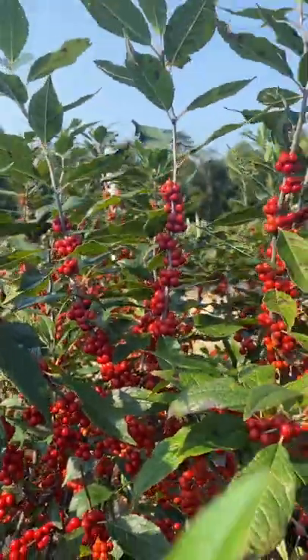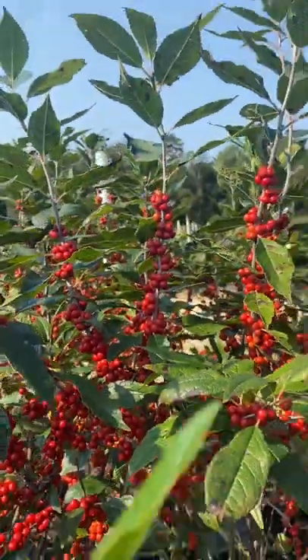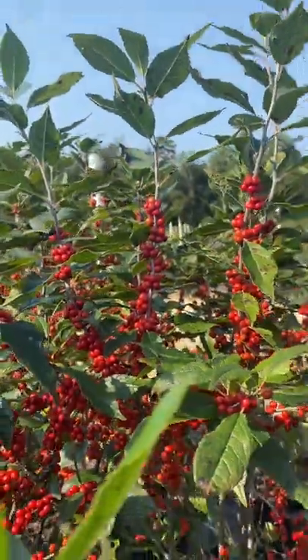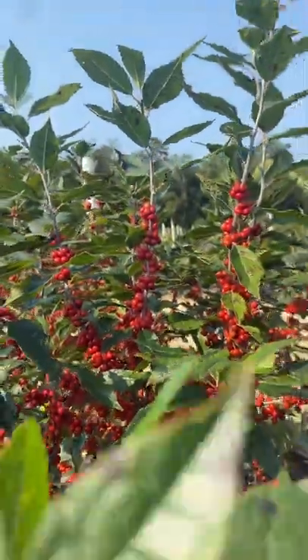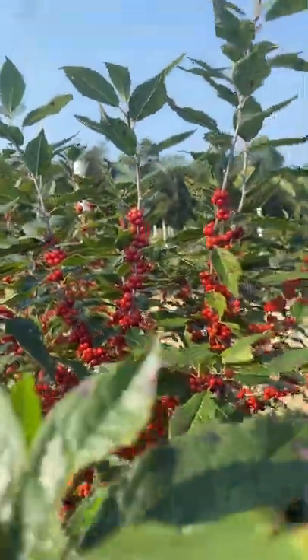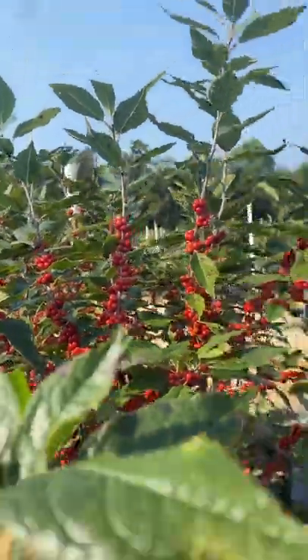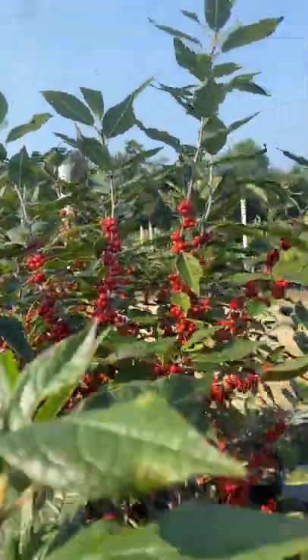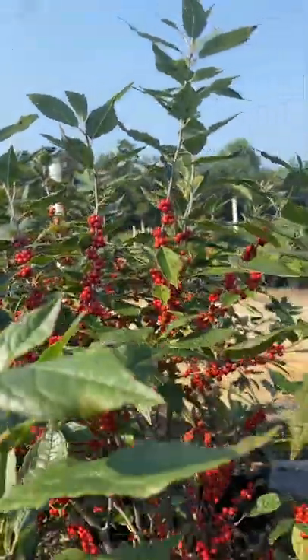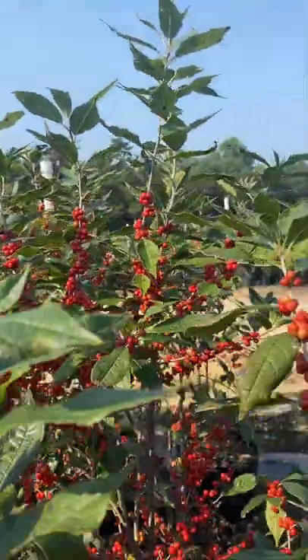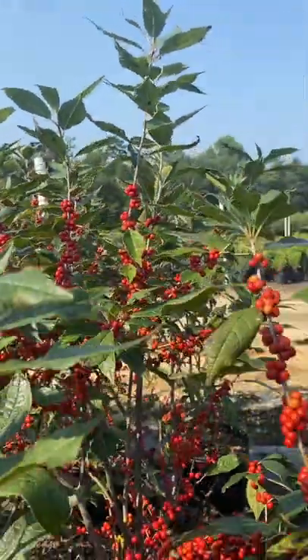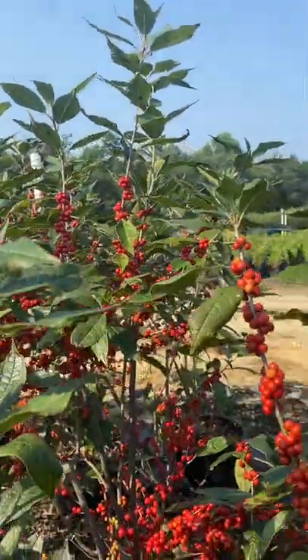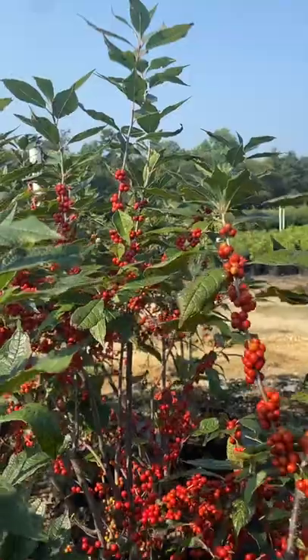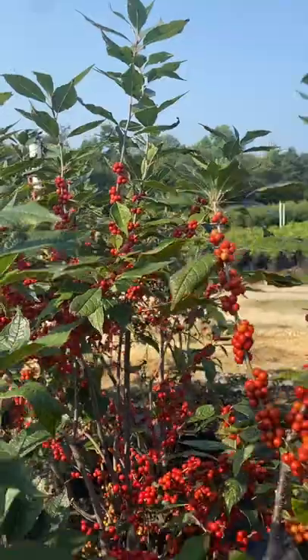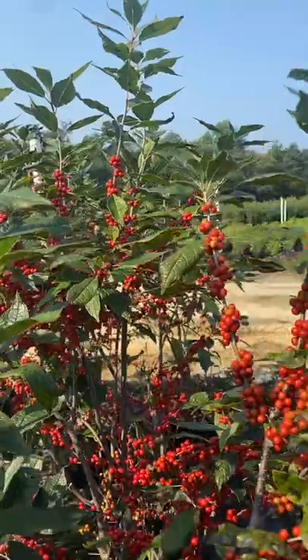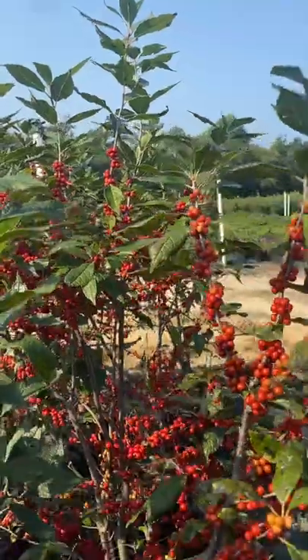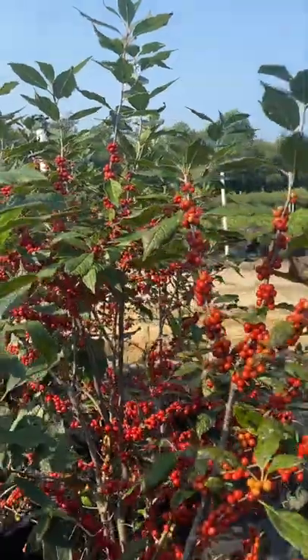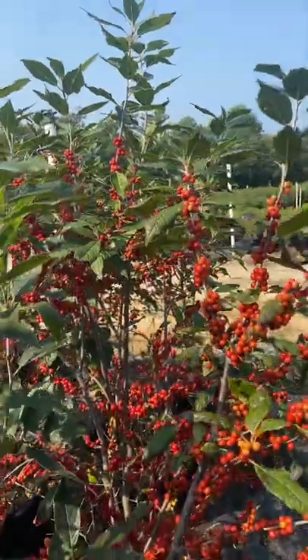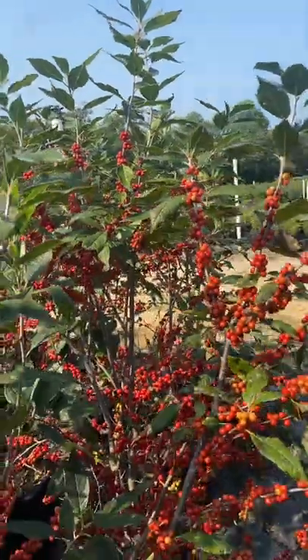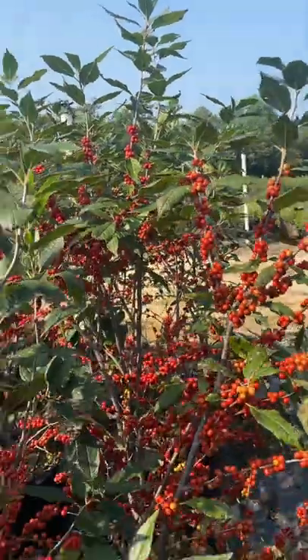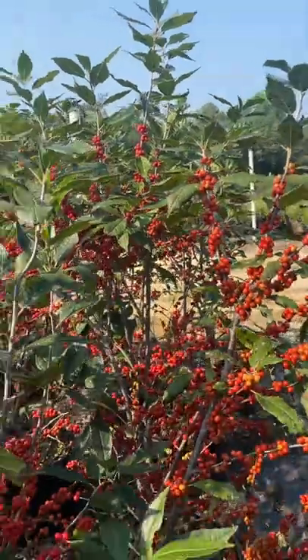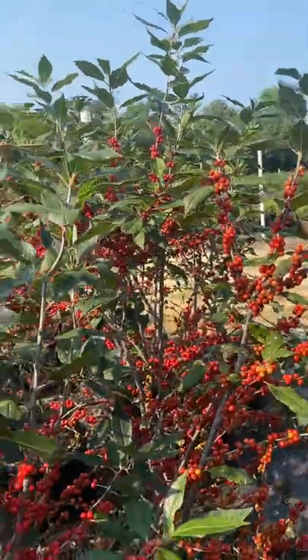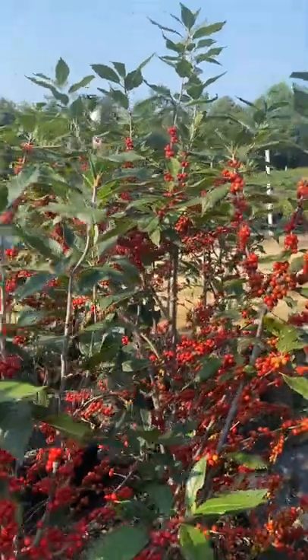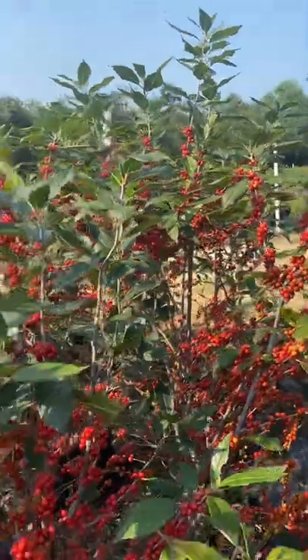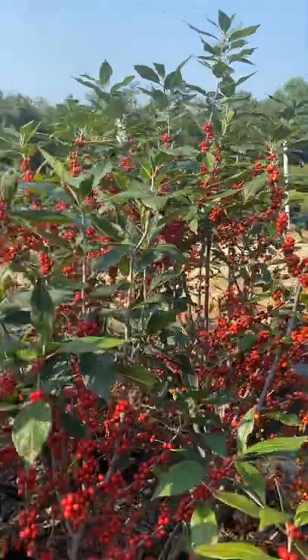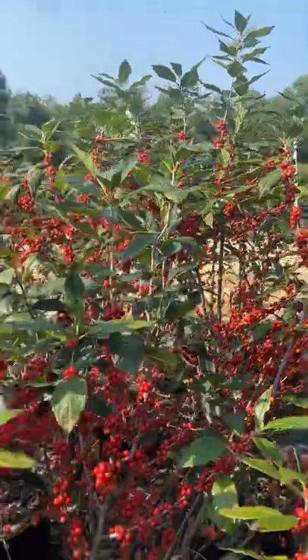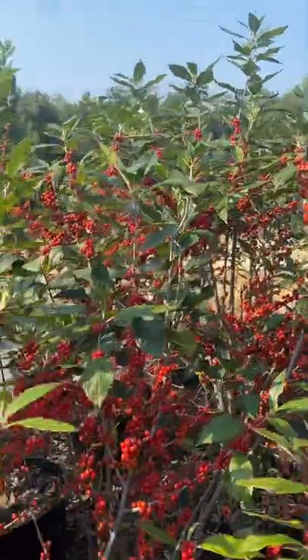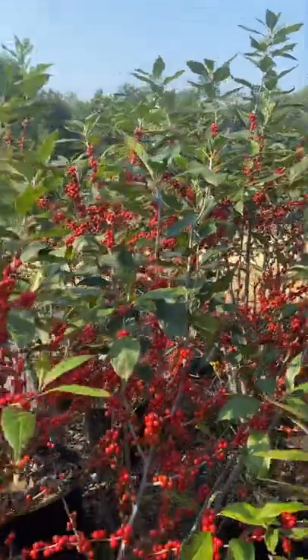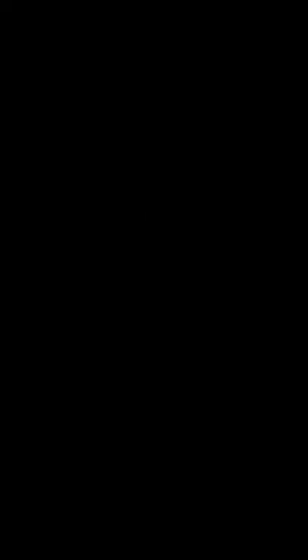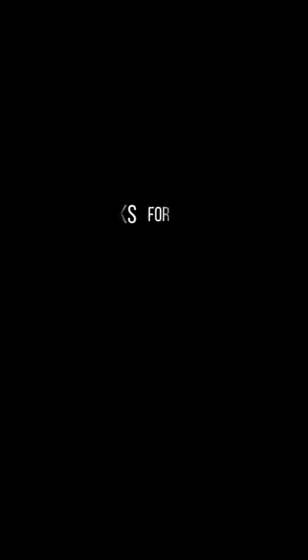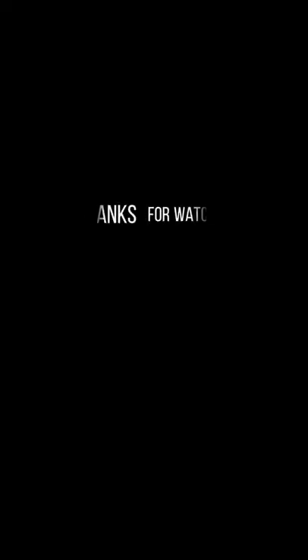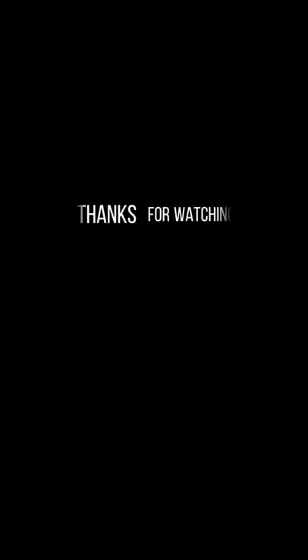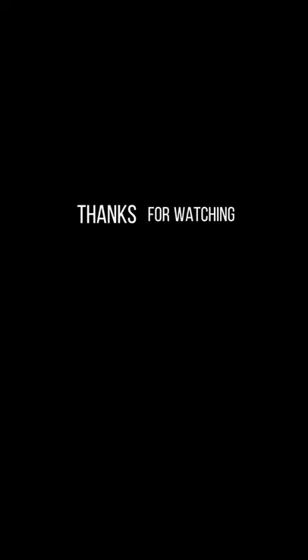With great seasonal interest and adaptability, winterberry holly is a great native shrub to fit into any landscape design. Thanks for watching! Be sure to follow us for more.